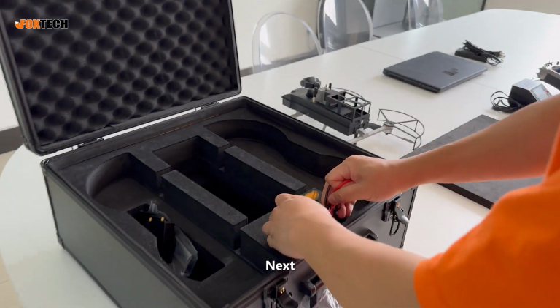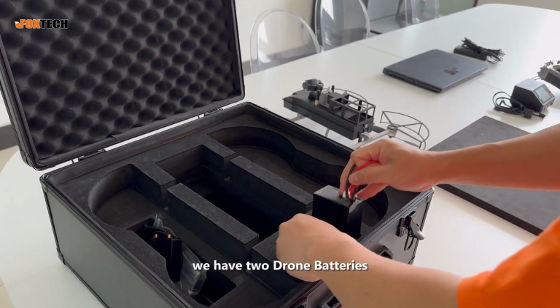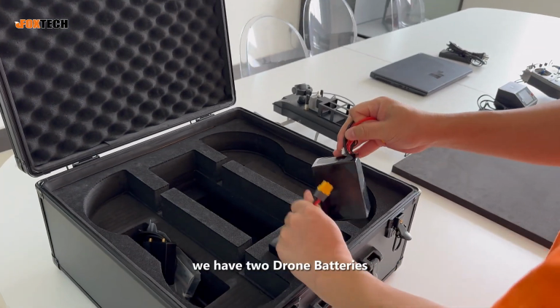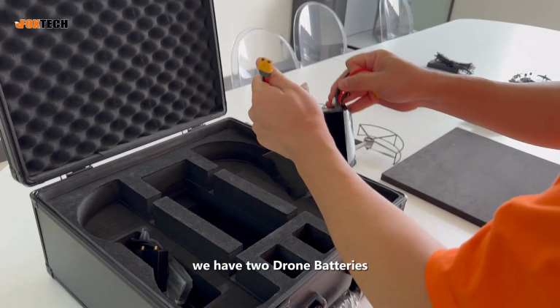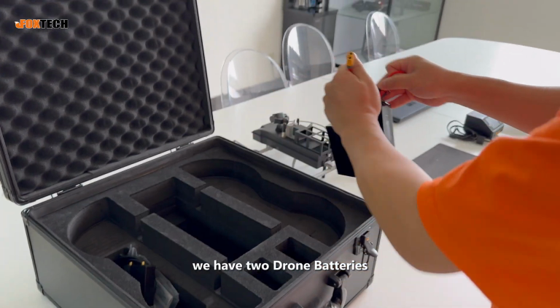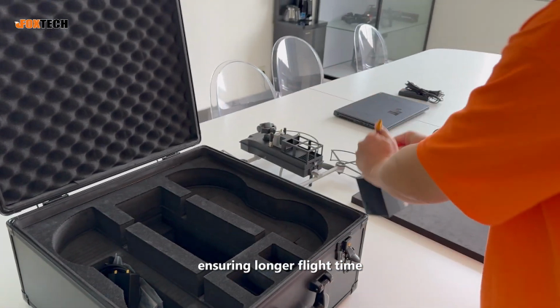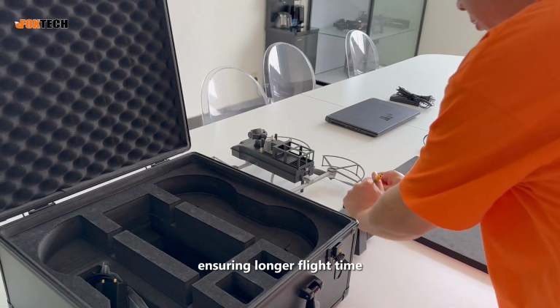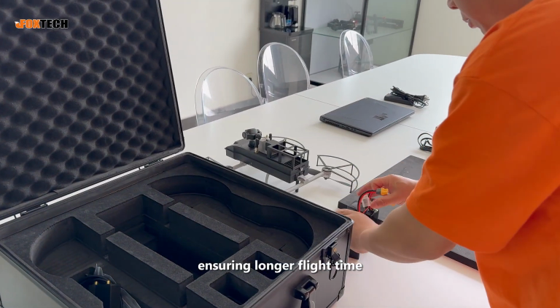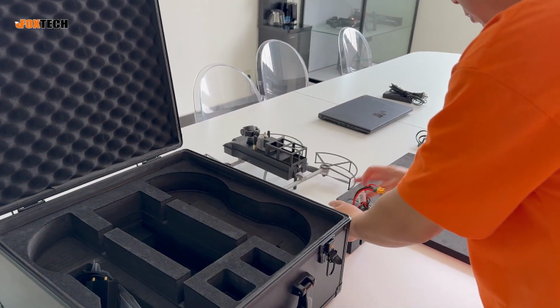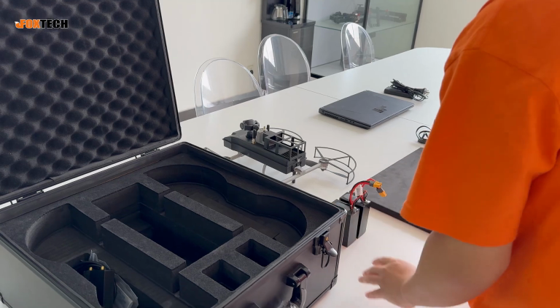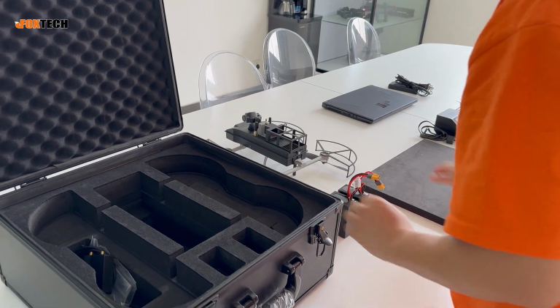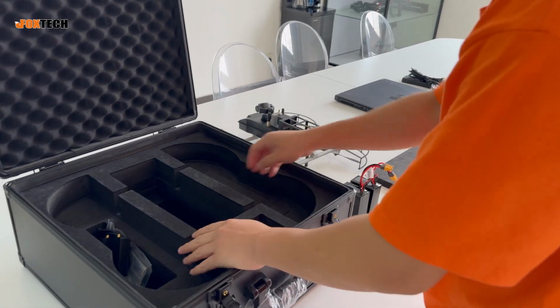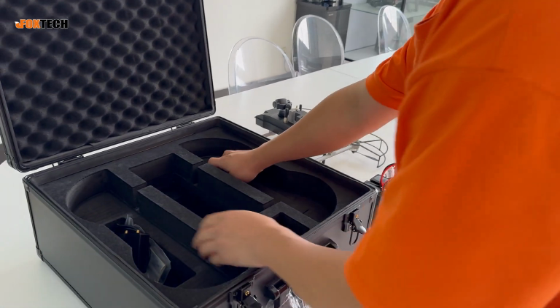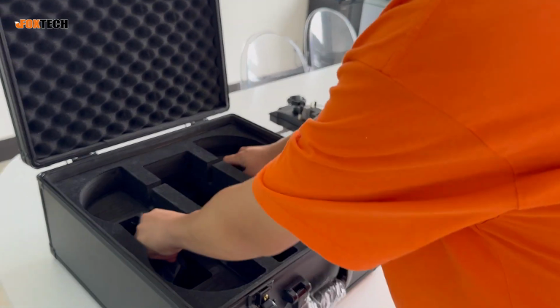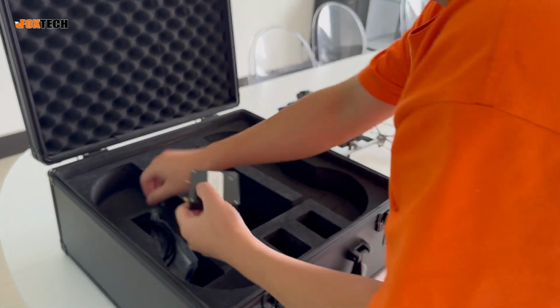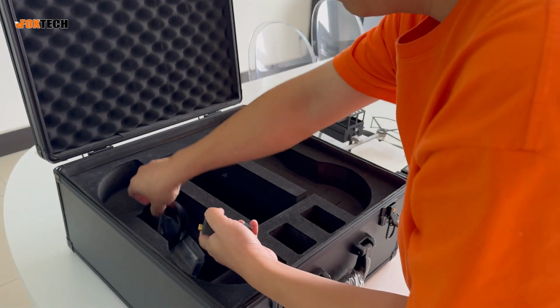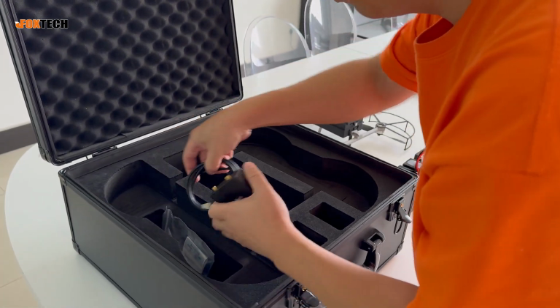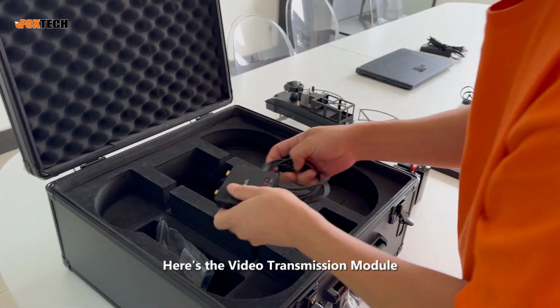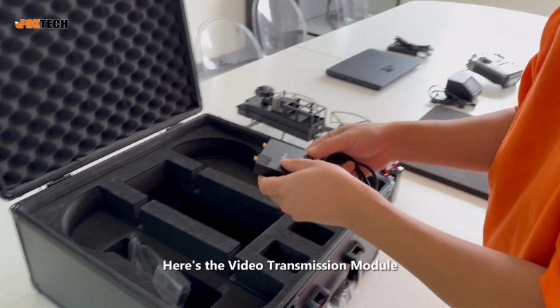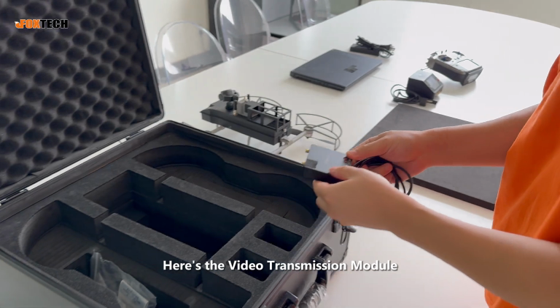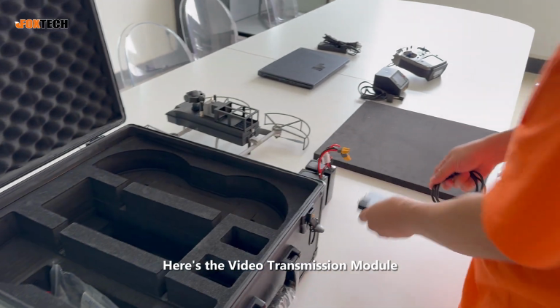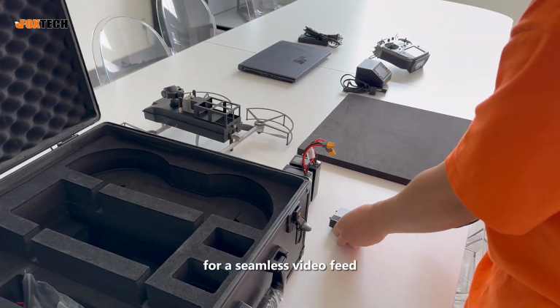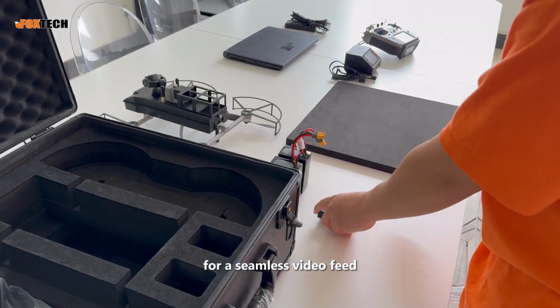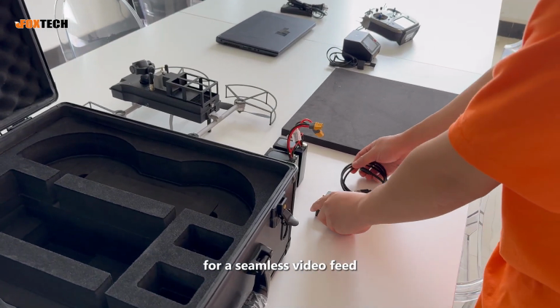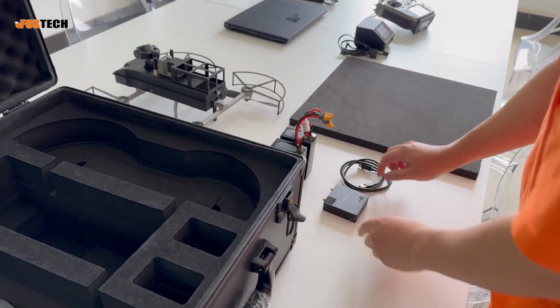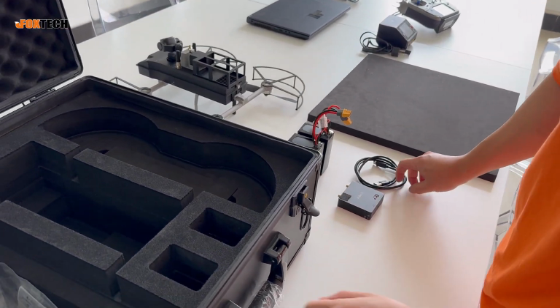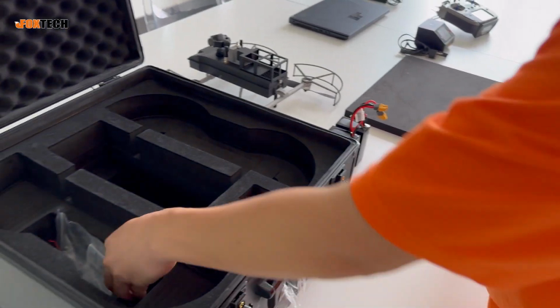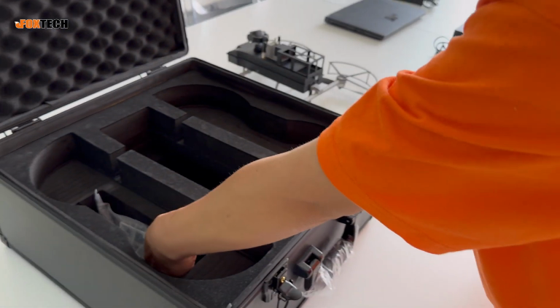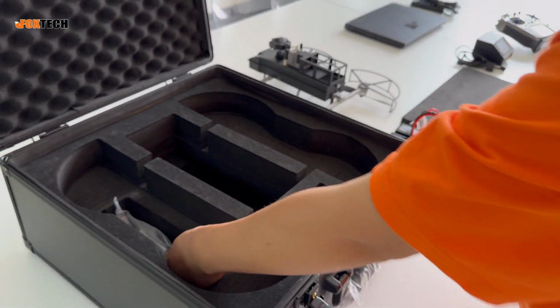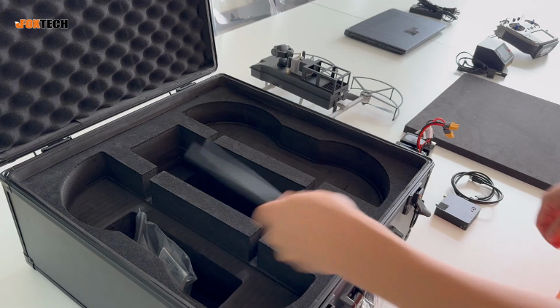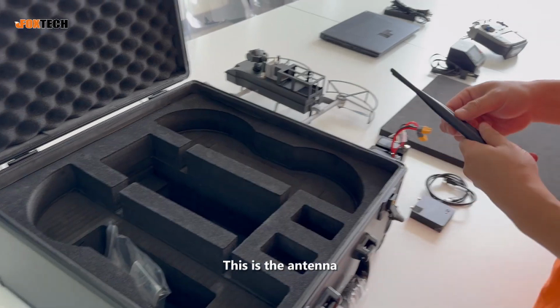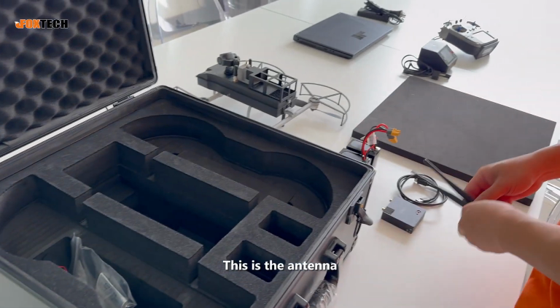Next, we have two drone batteries, ensuring longer flight time. Here's the video transmission module for a seamless video feed. This is the antenna.